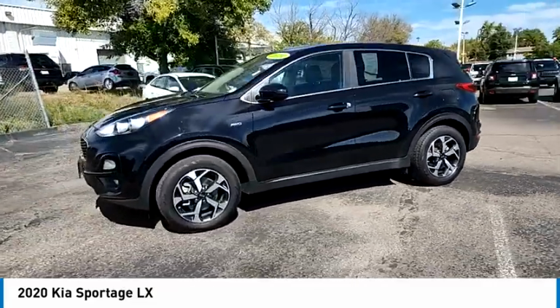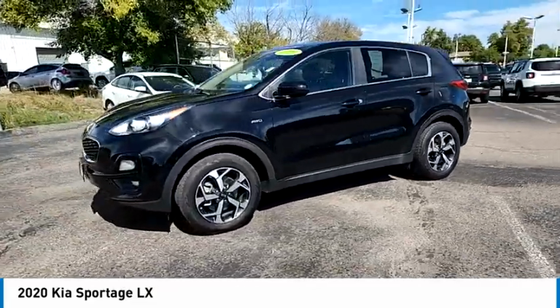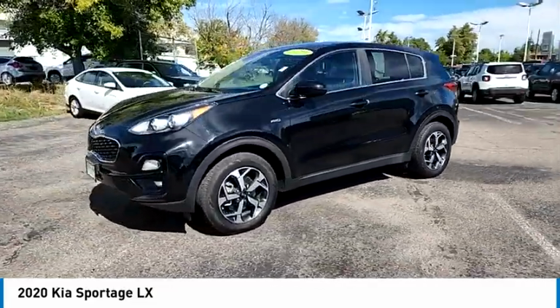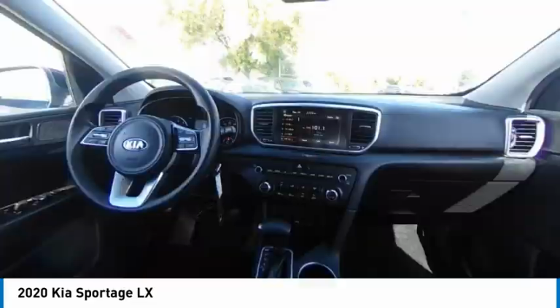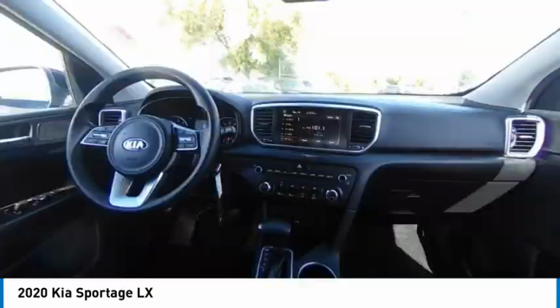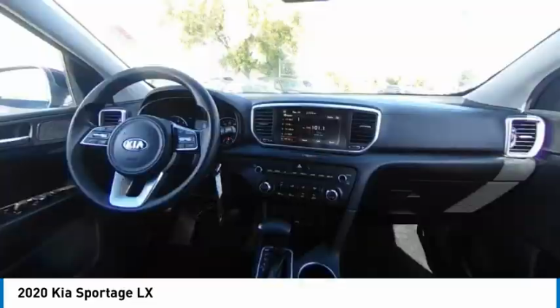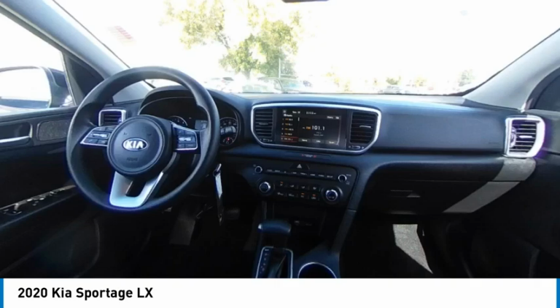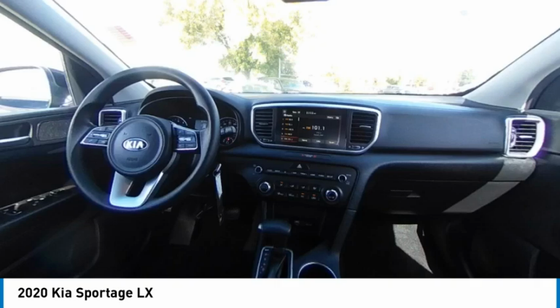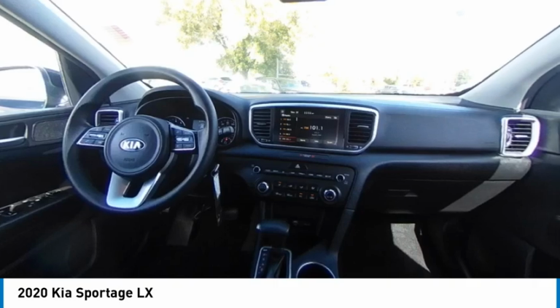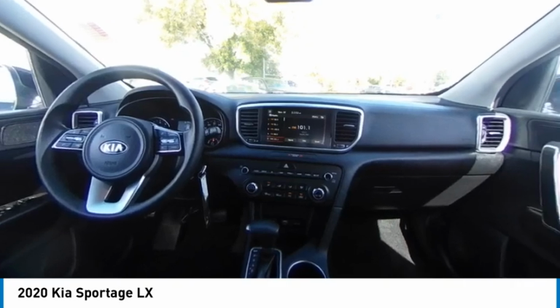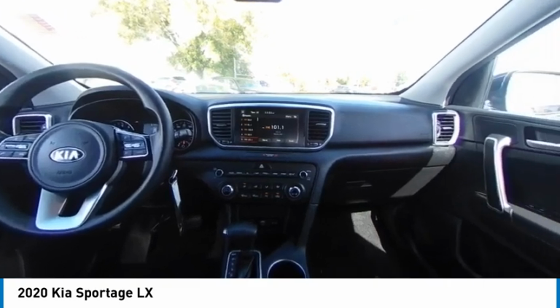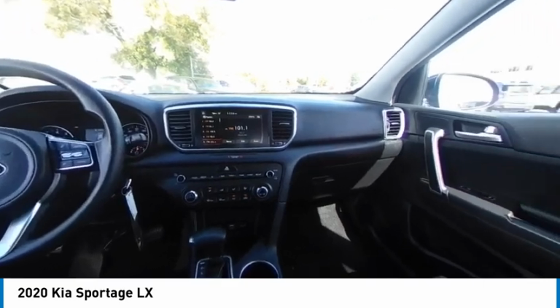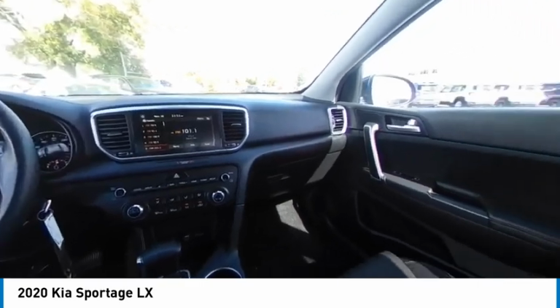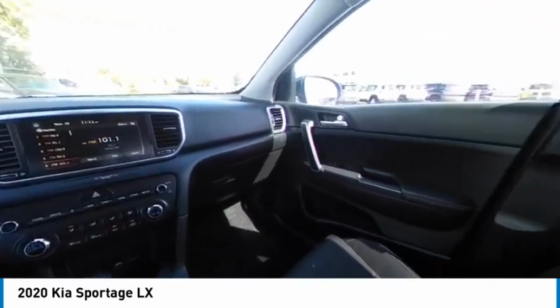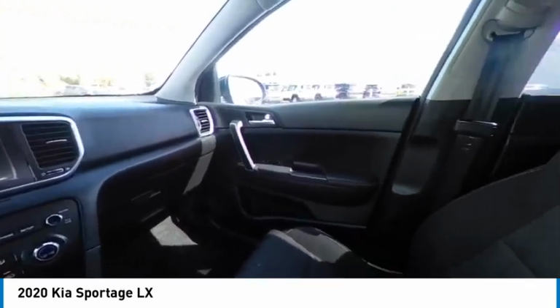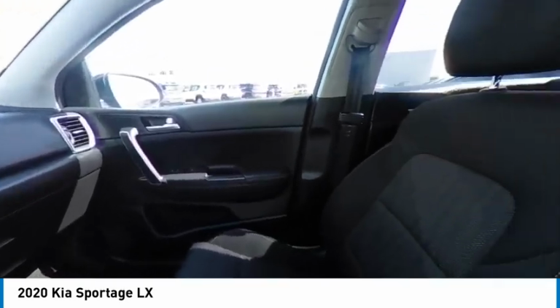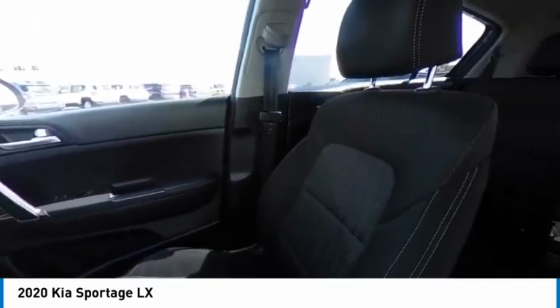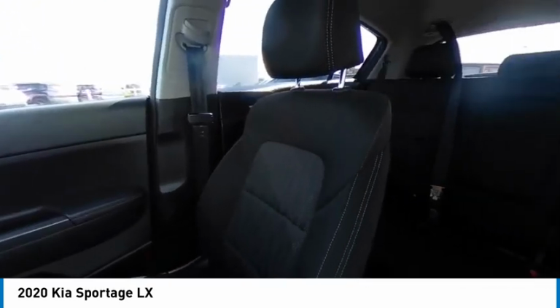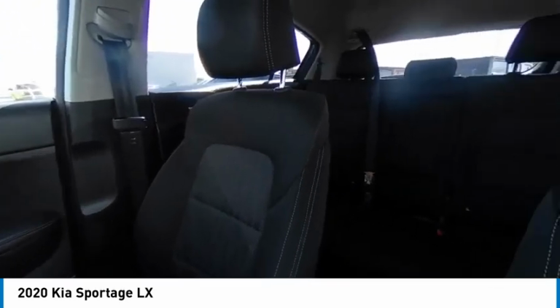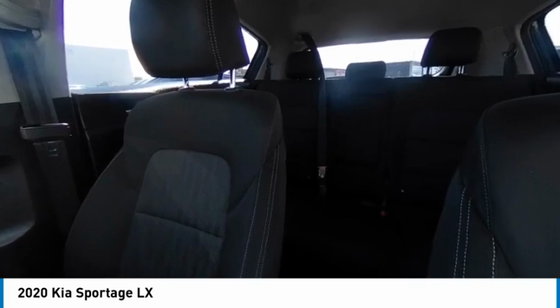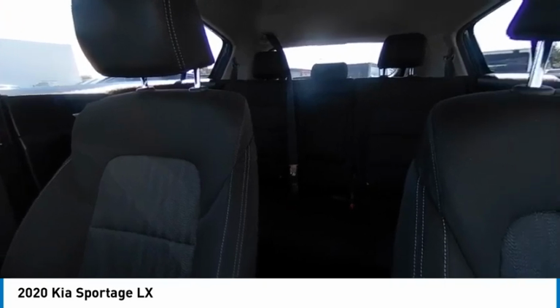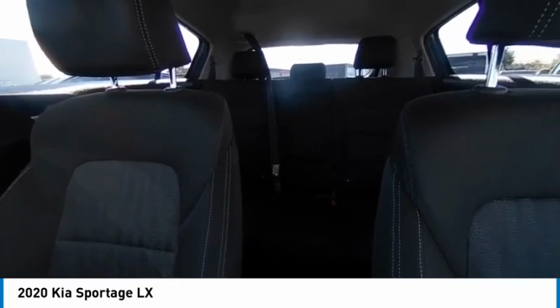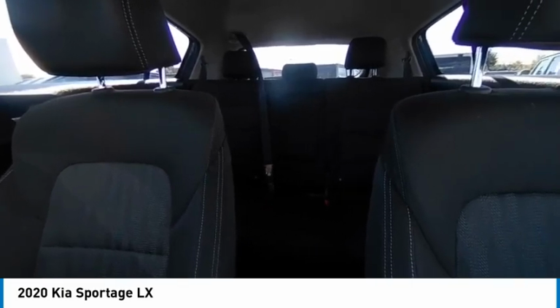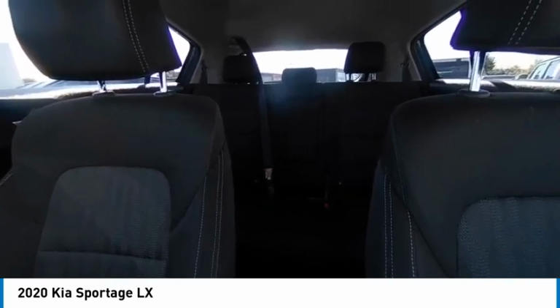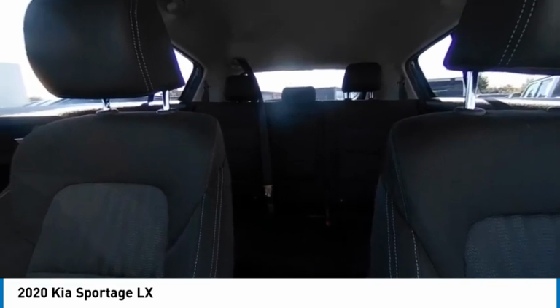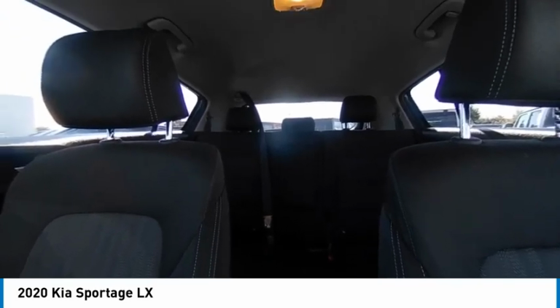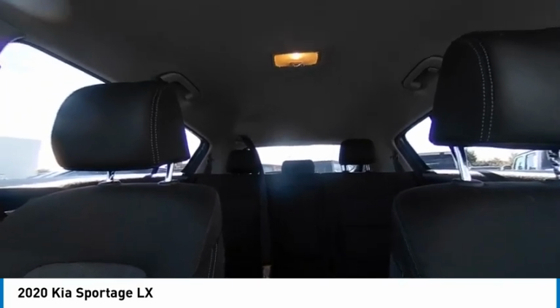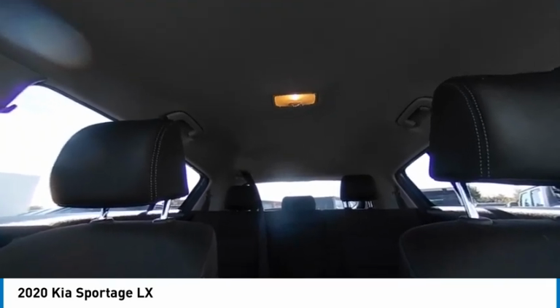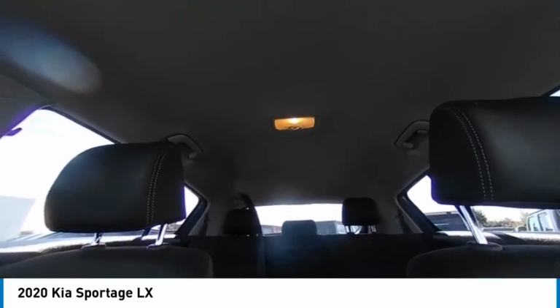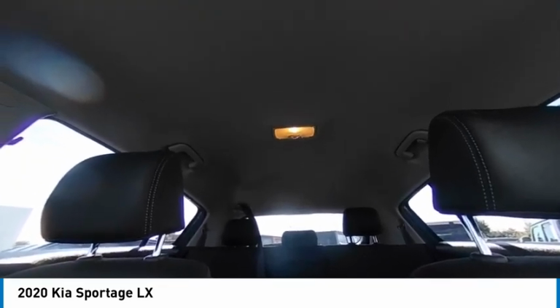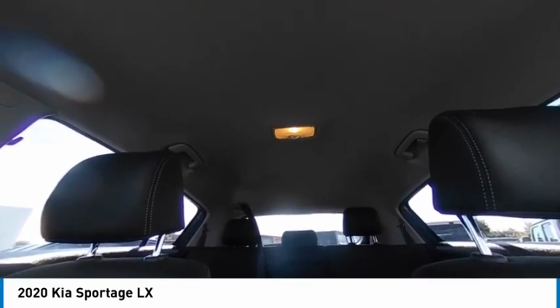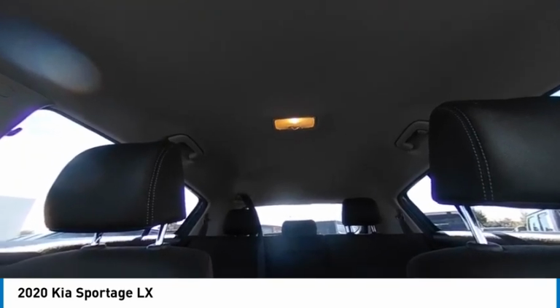Tire pressure monitor, all-wheel drive, electronic stability control, alloy wheels, aluminum wheels, rear spoiler, brake assist, traction control, stability control, daytime running lights.